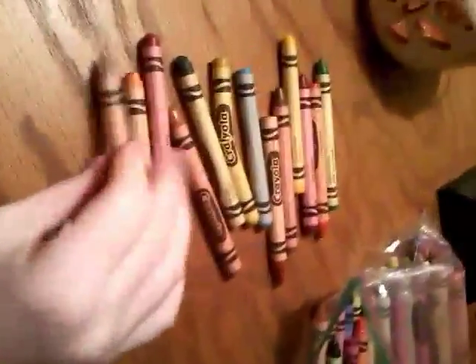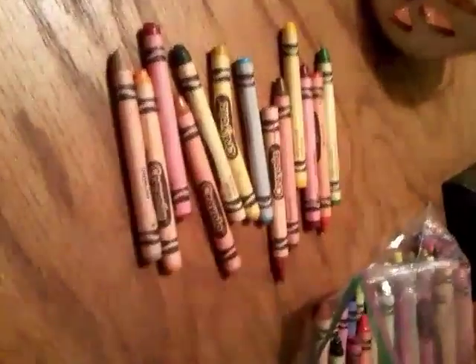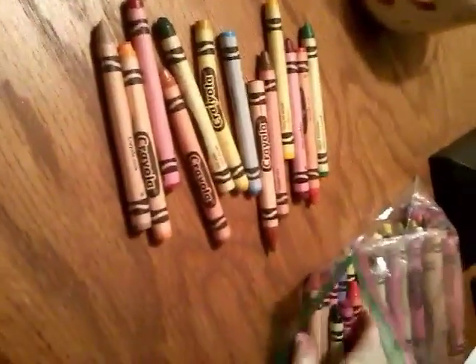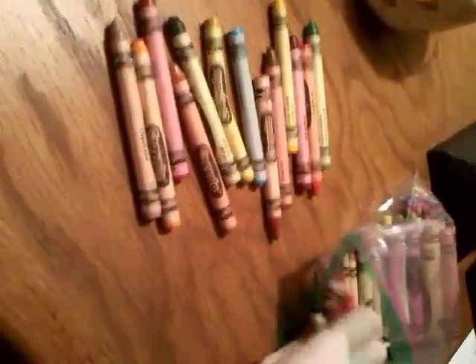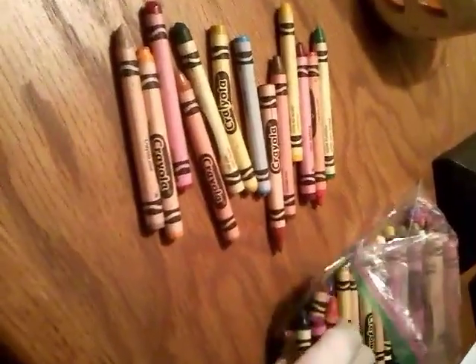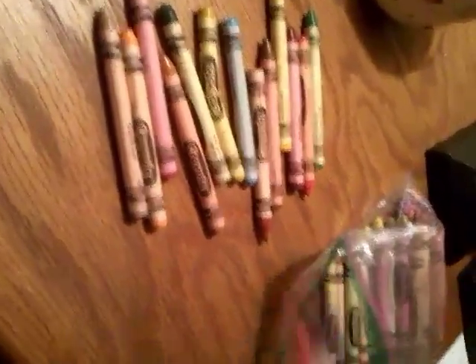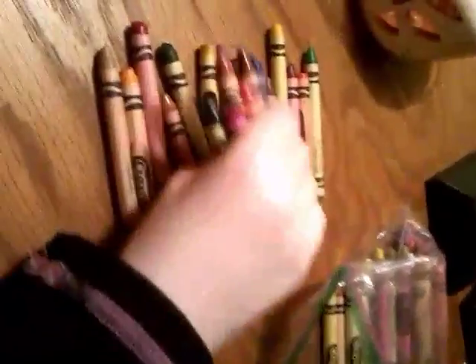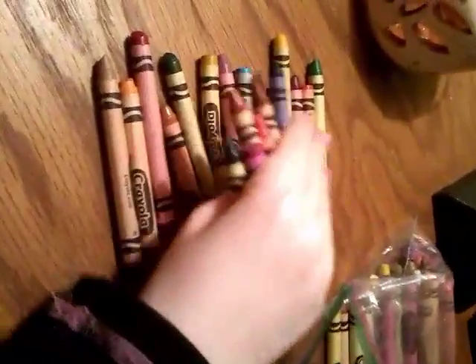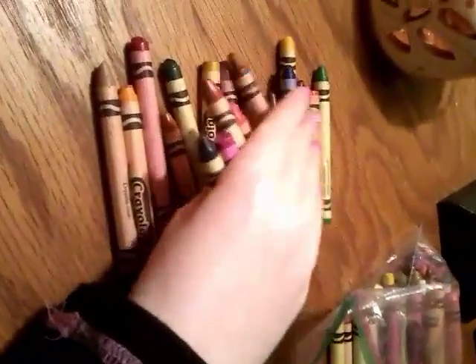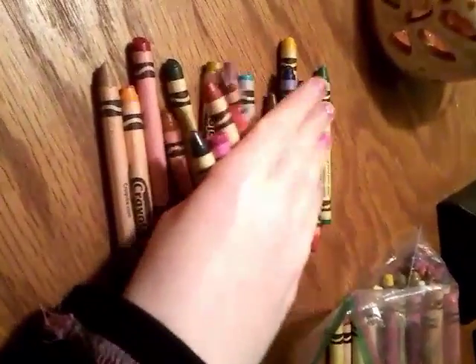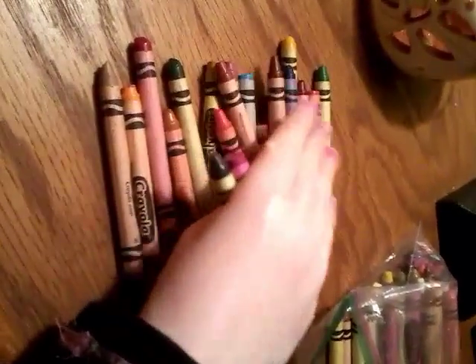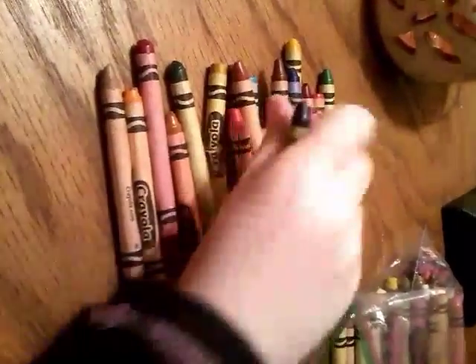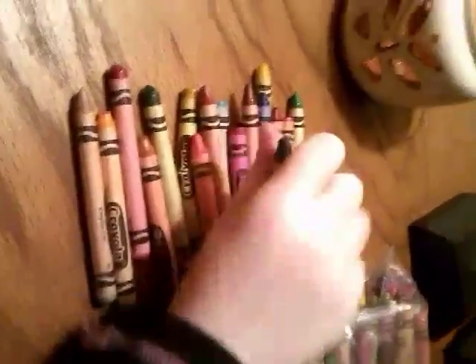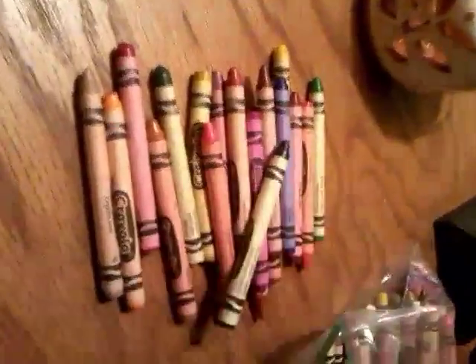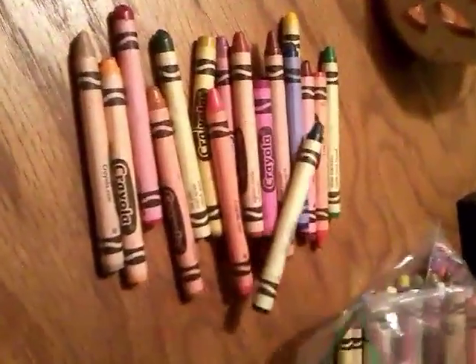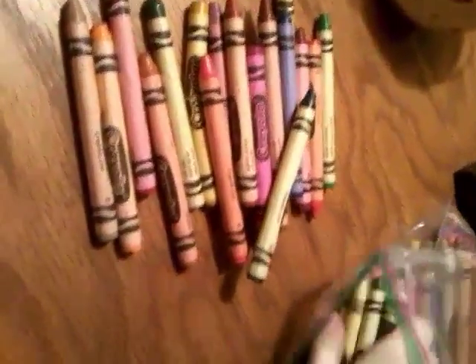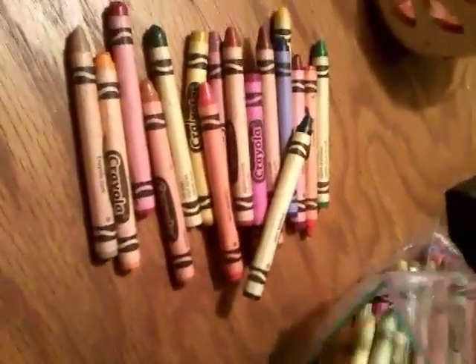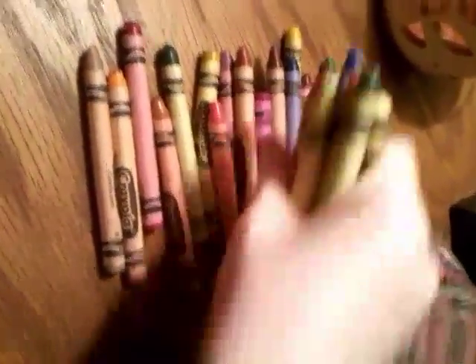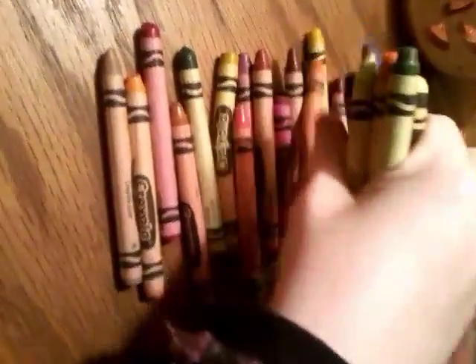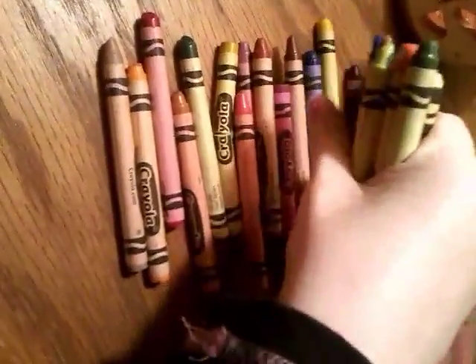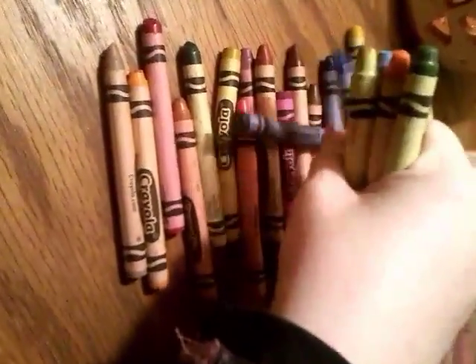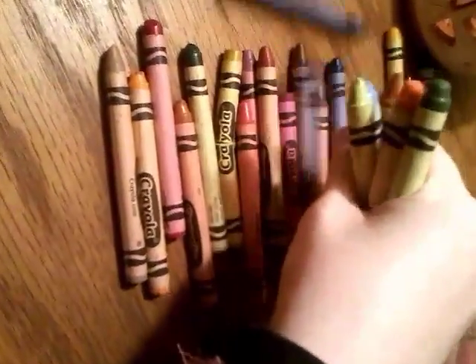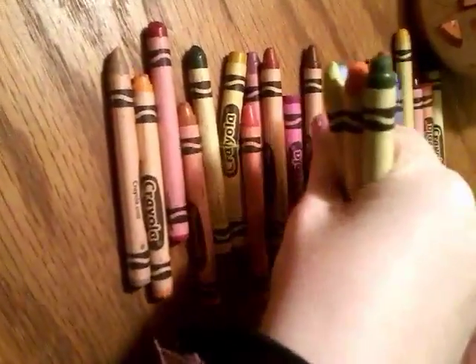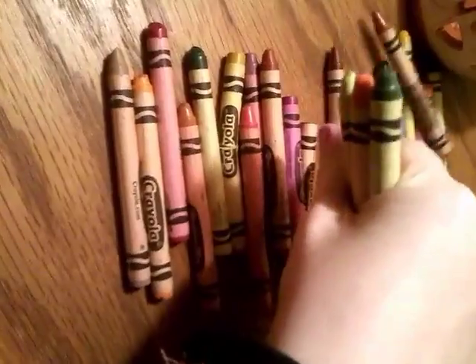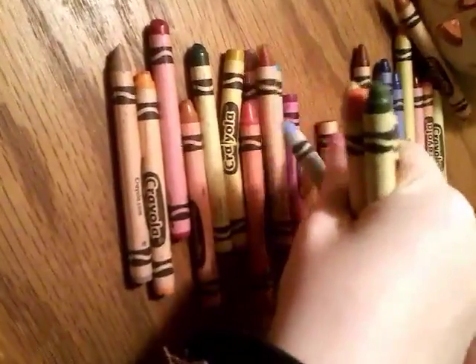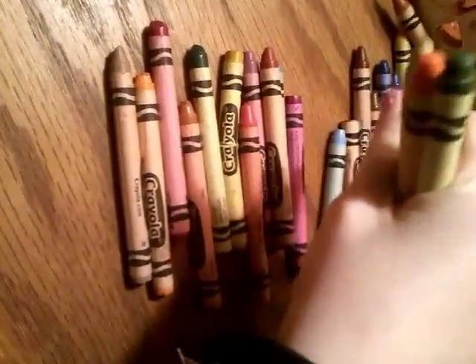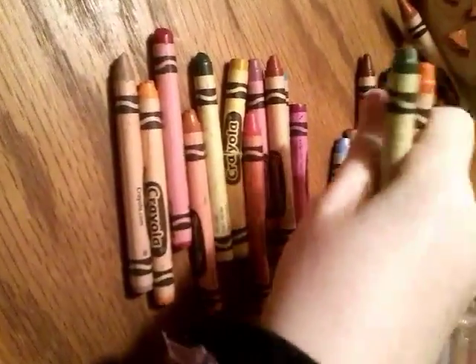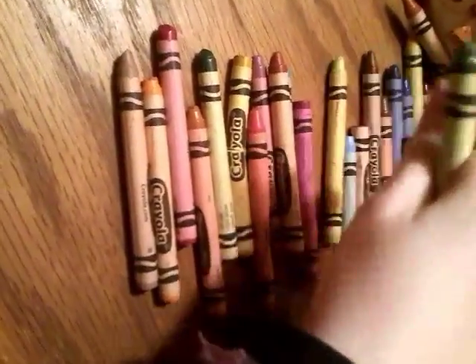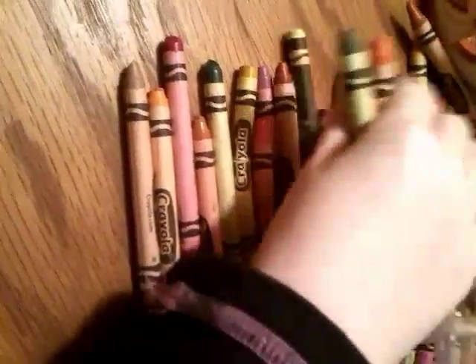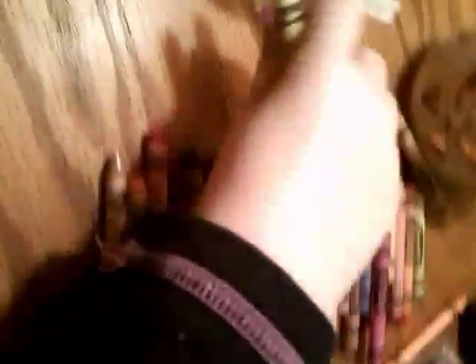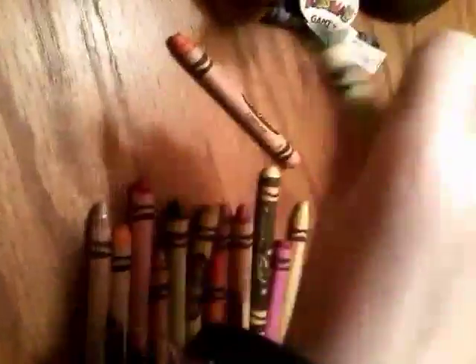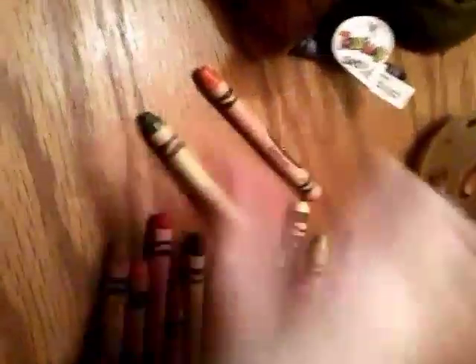13, 14, 15, 16, 17, 18, 19, 20, 21, 22, 23, 24, 25, 26, 27, 28, 29, 30.